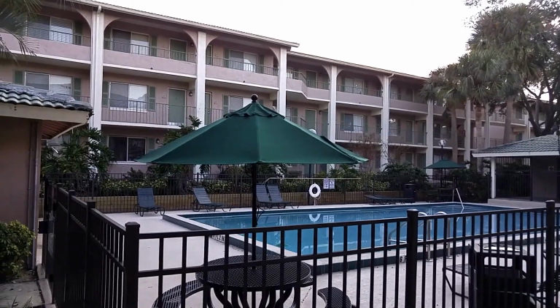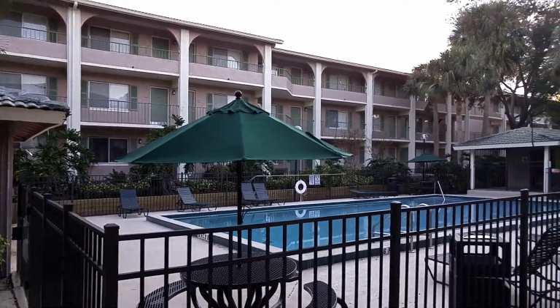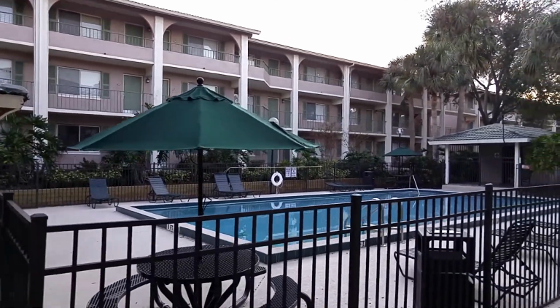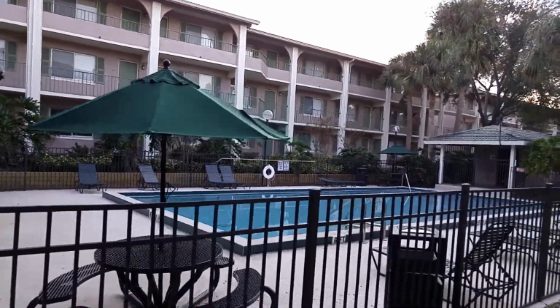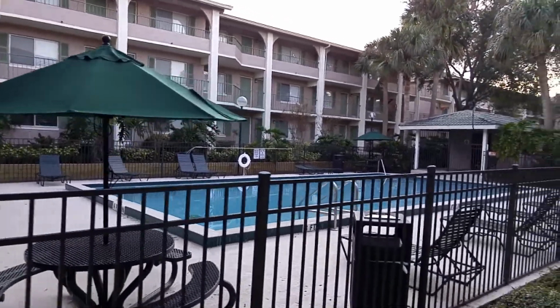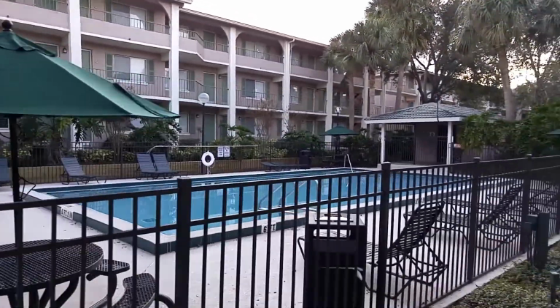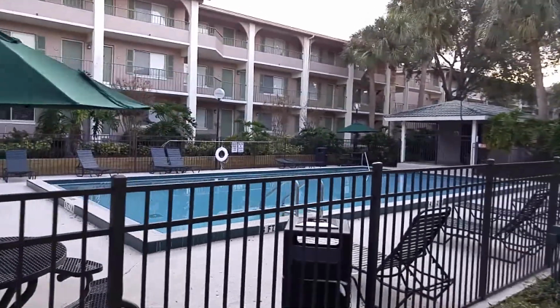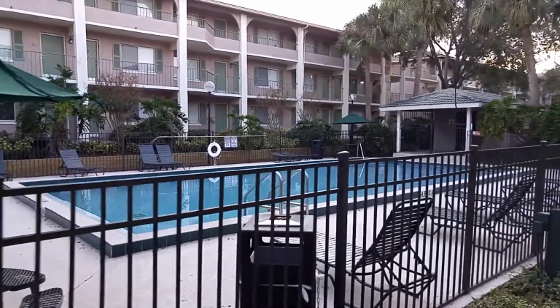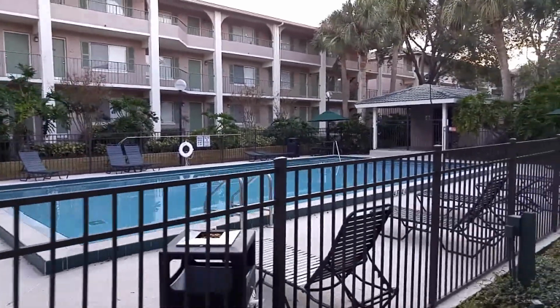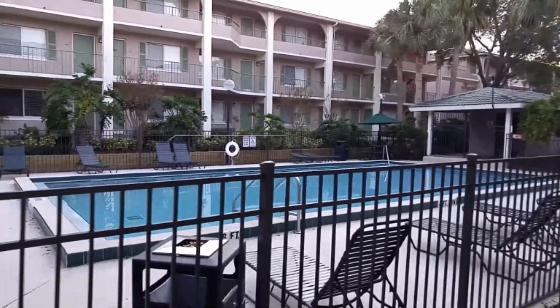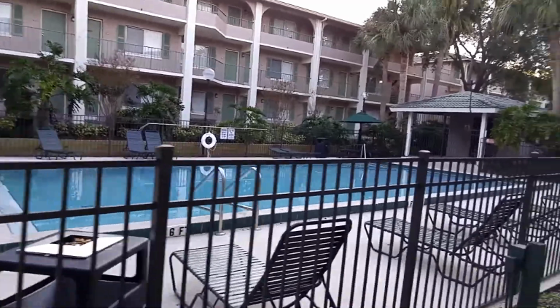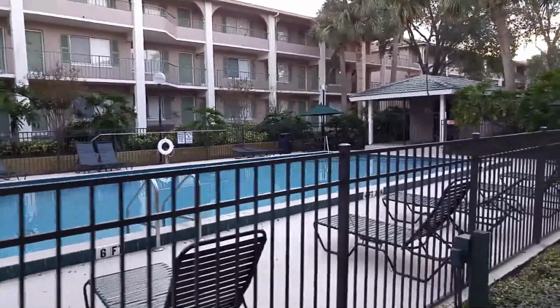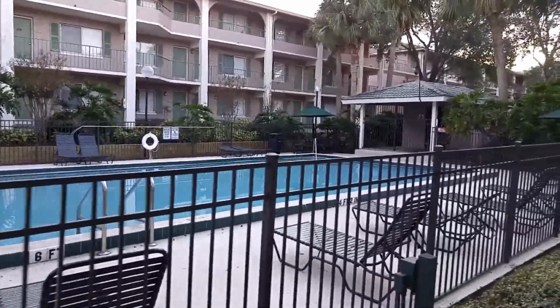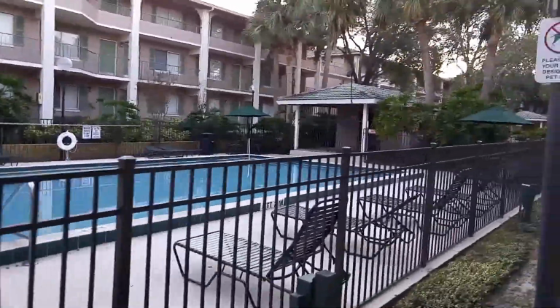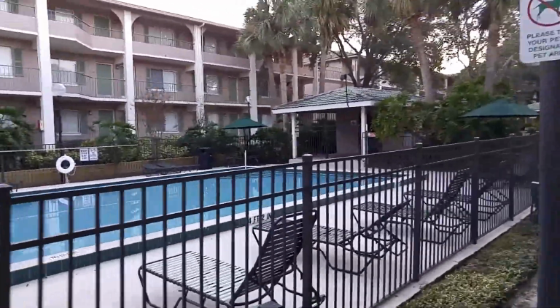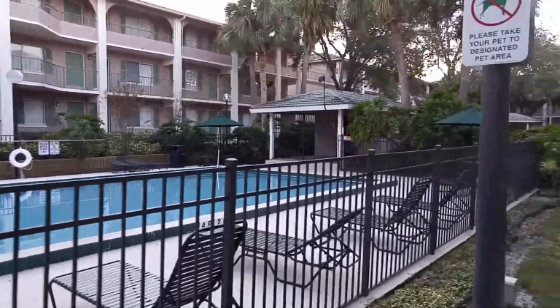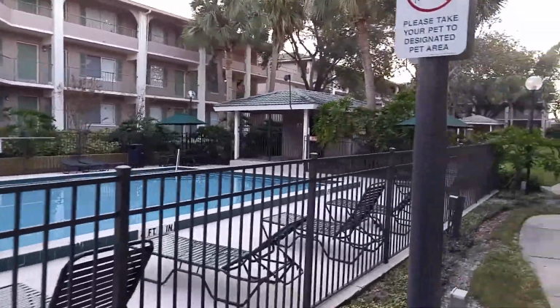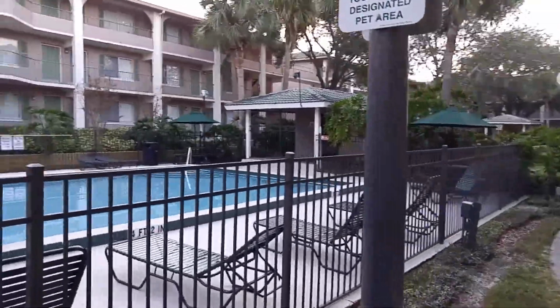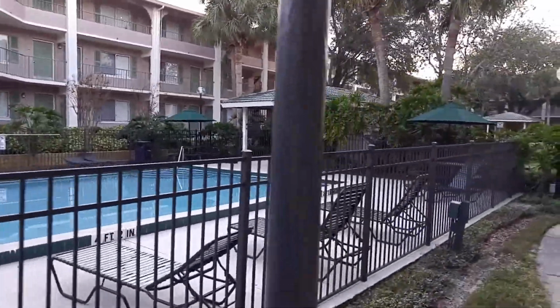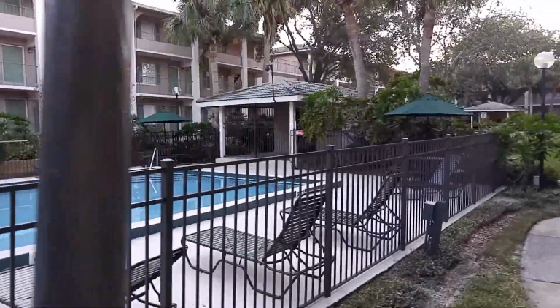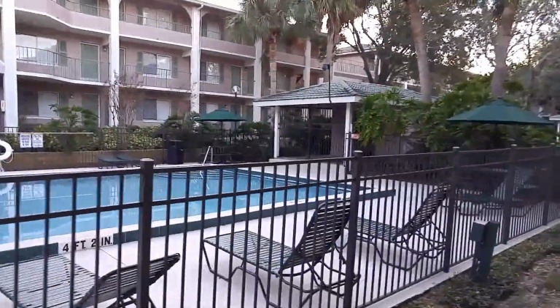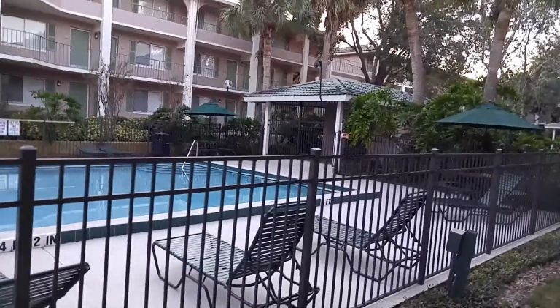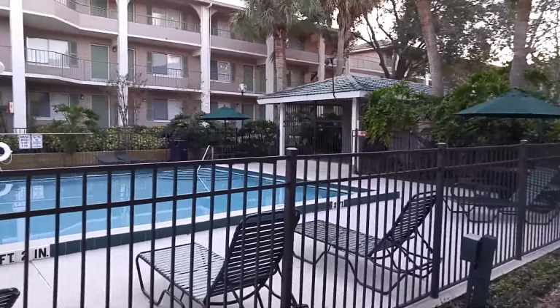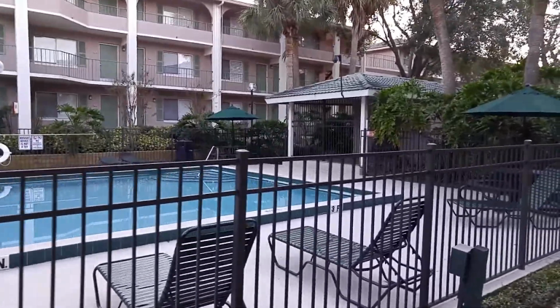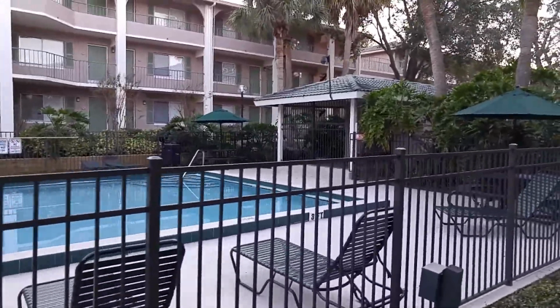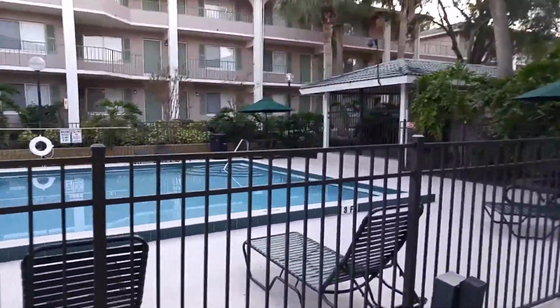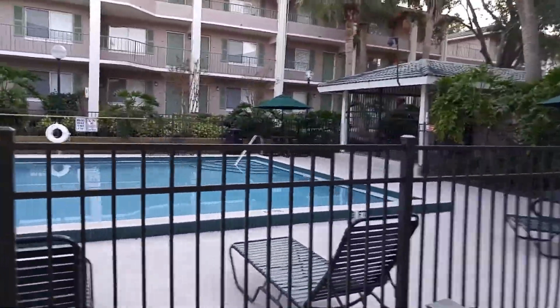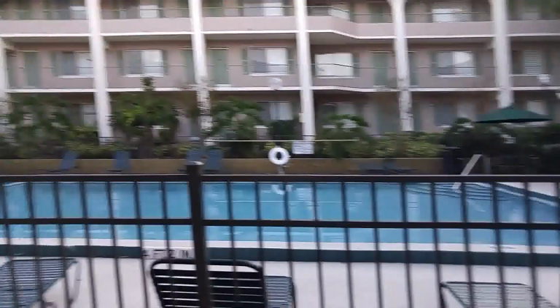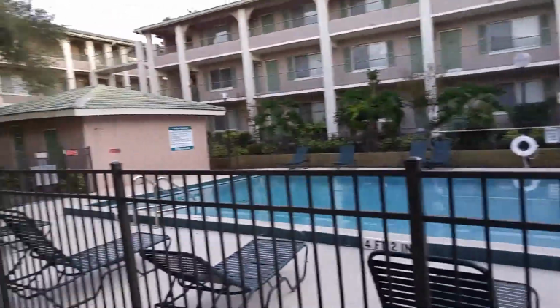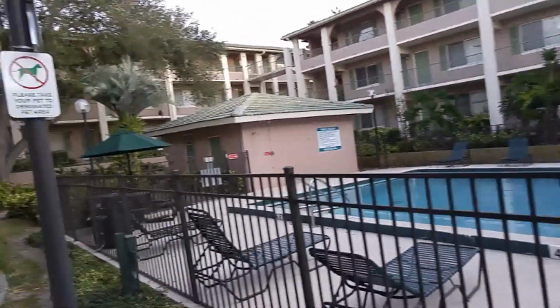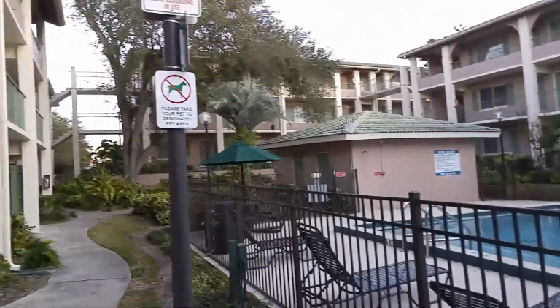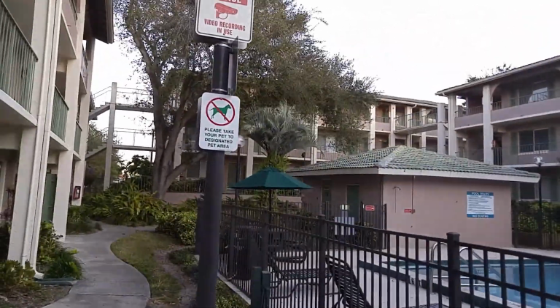It's Monday, November 4th, 2016, and this is a virtual tour of the common areas here of the community. This will give you a feel for the community as well.